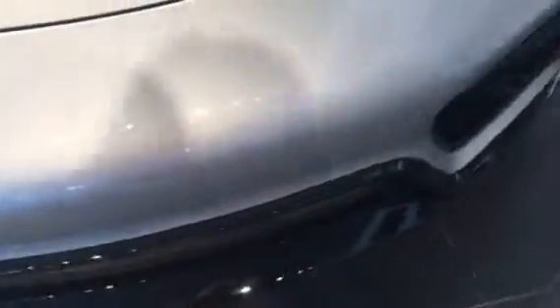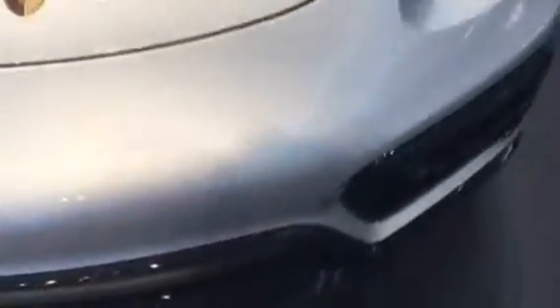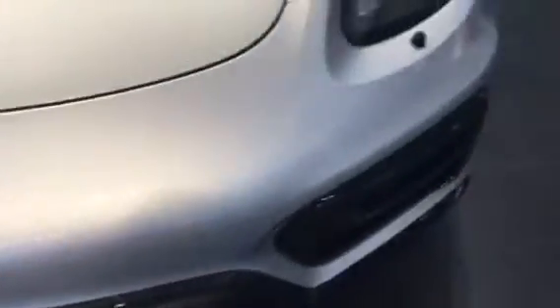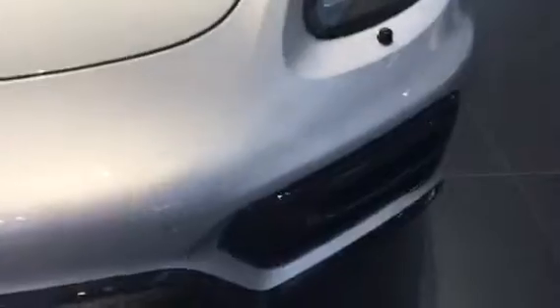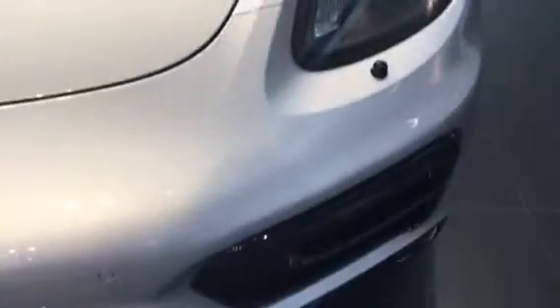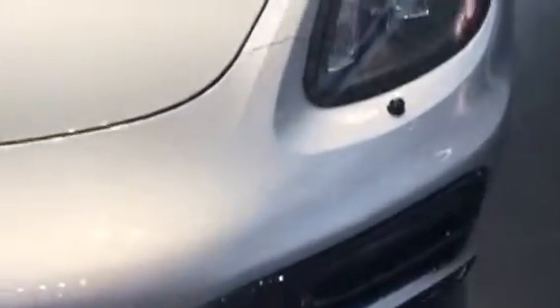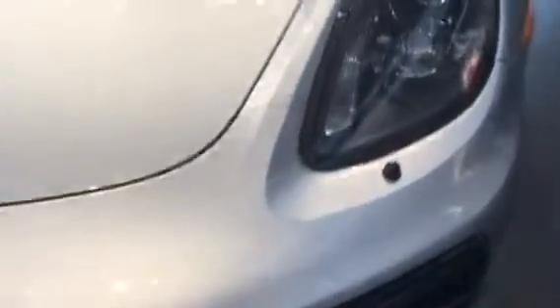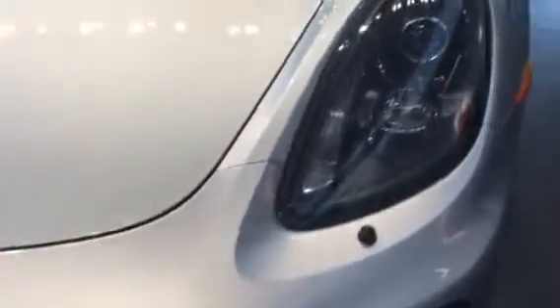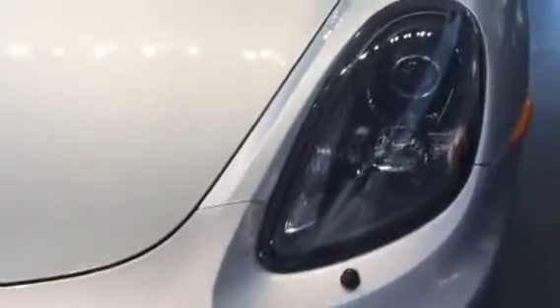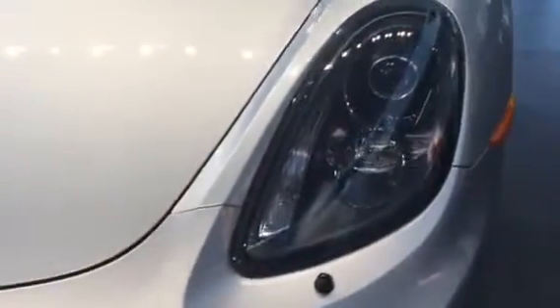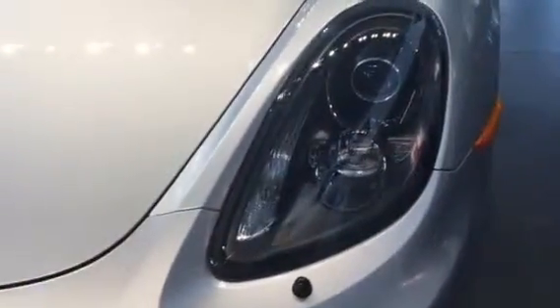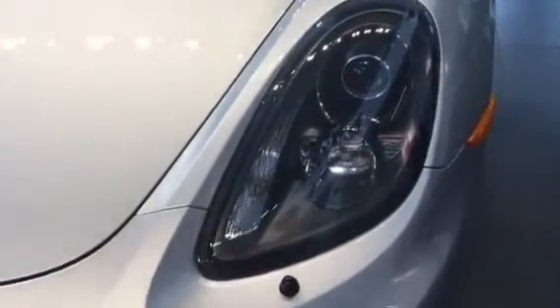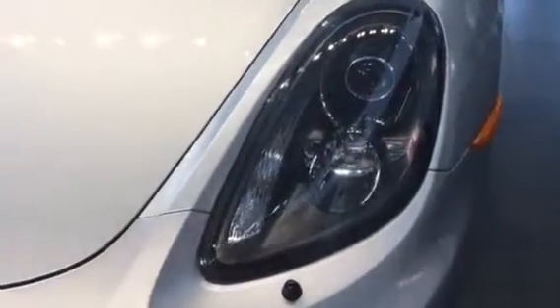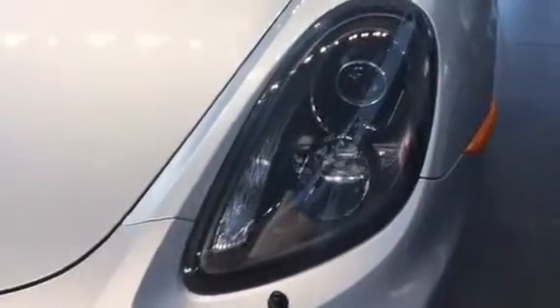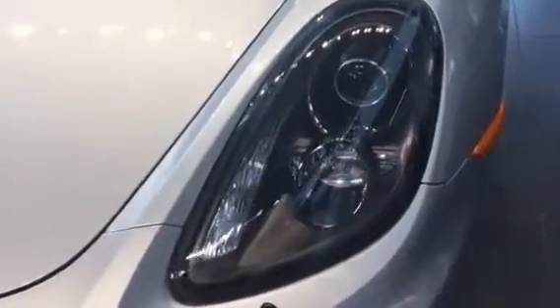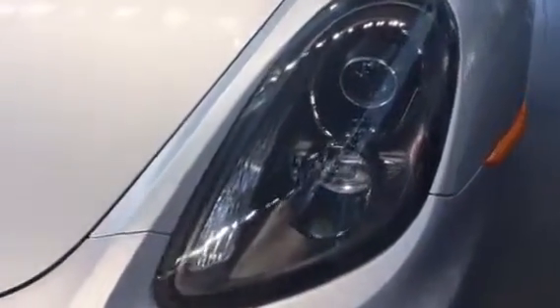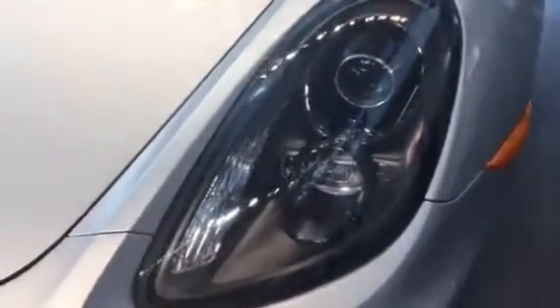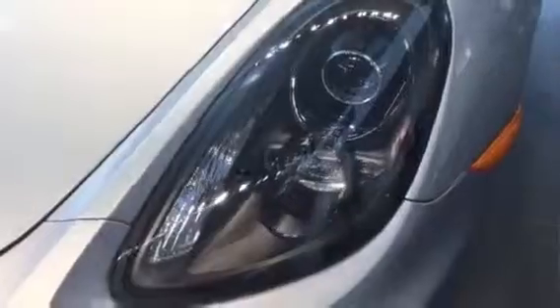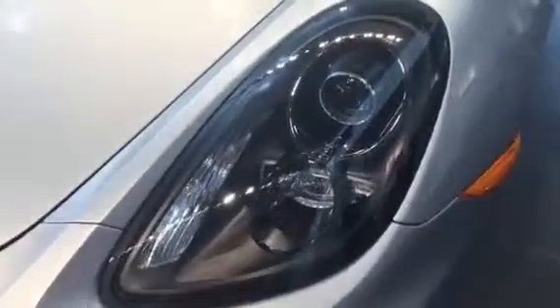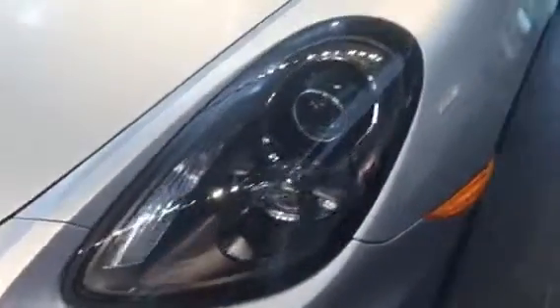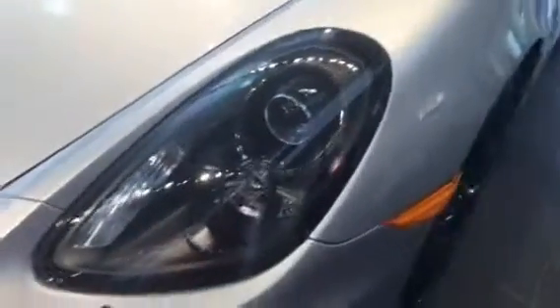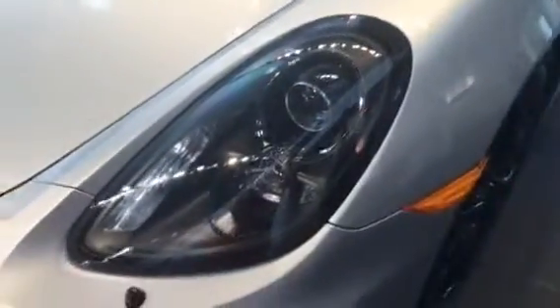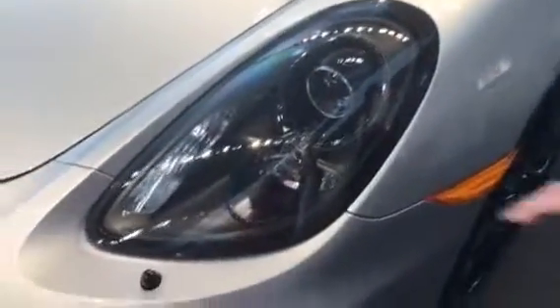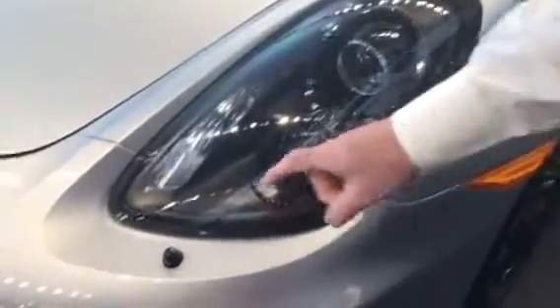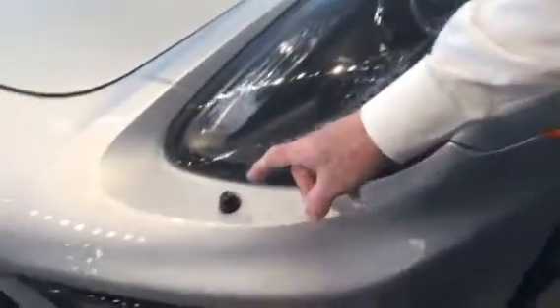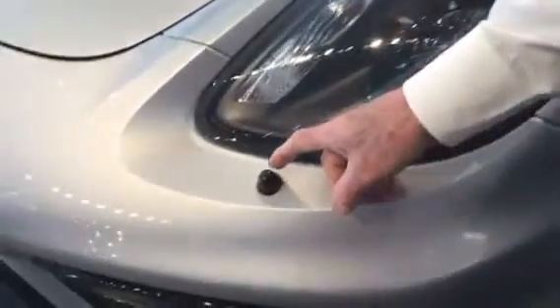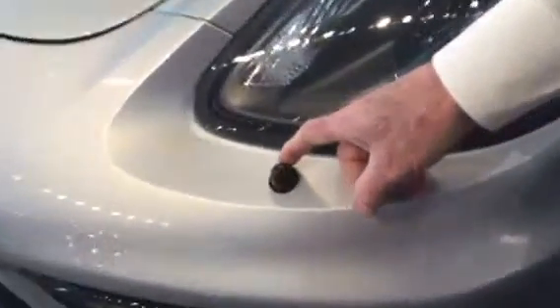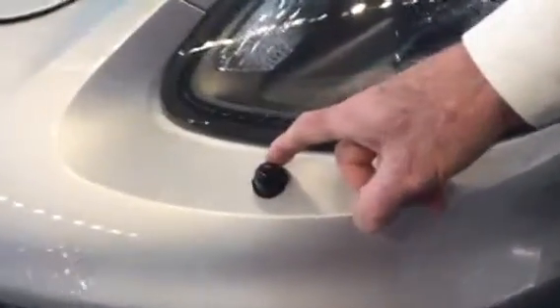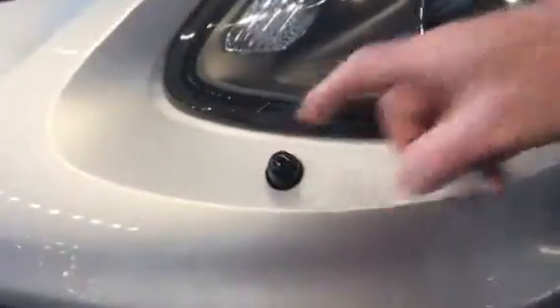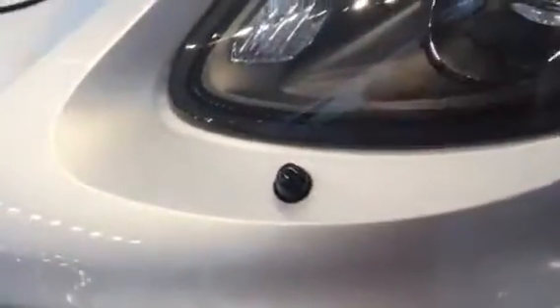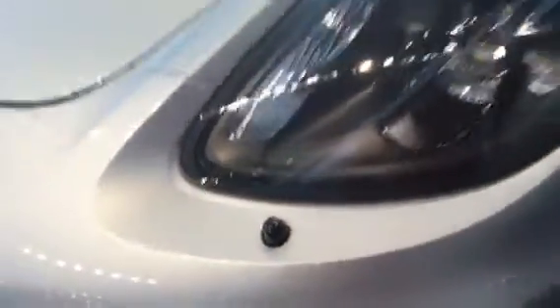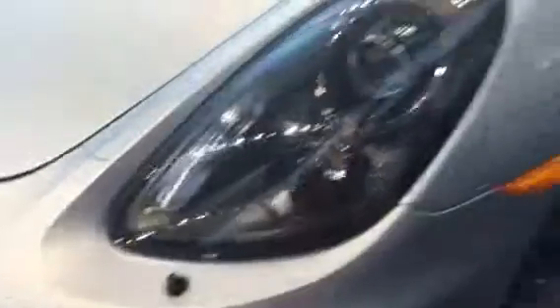This does have the headlights that actually will follow you around the corner, so you'll see where you're going as you turn a corner, and if you notice, even the black headlight washers on the car.